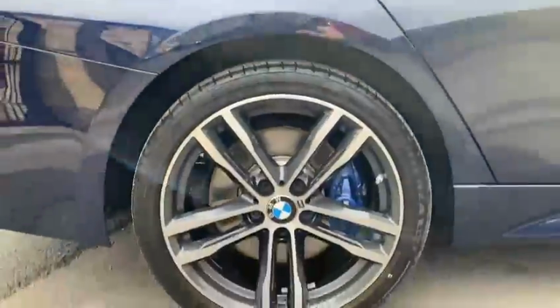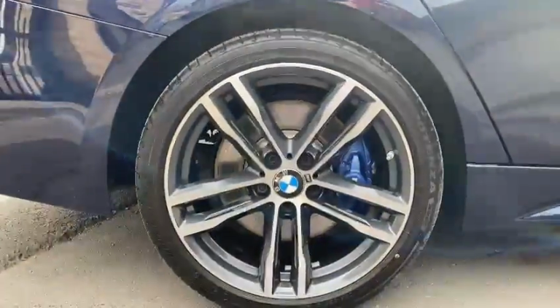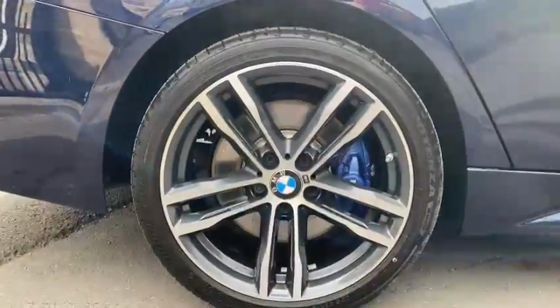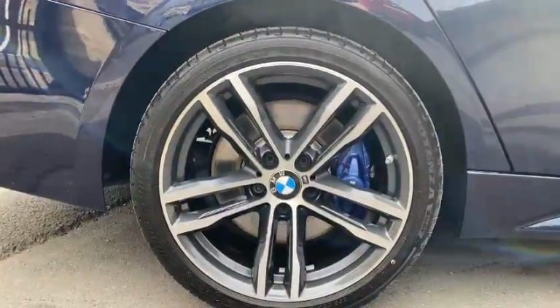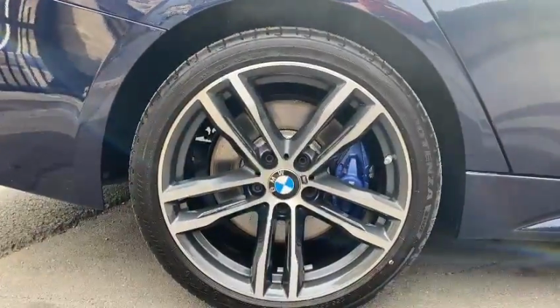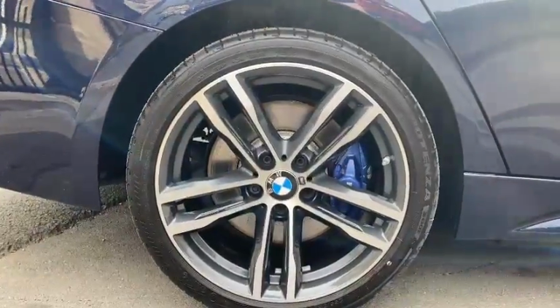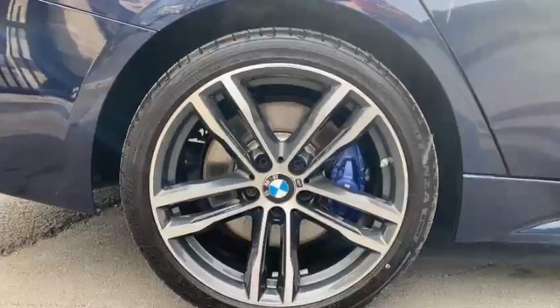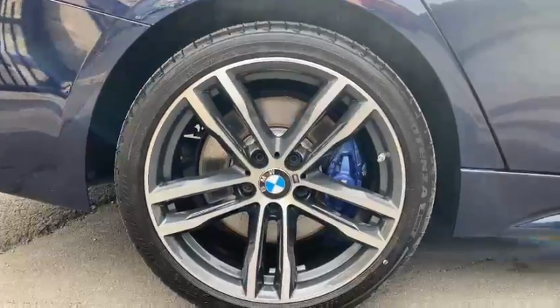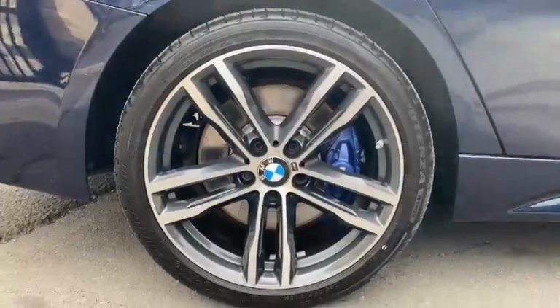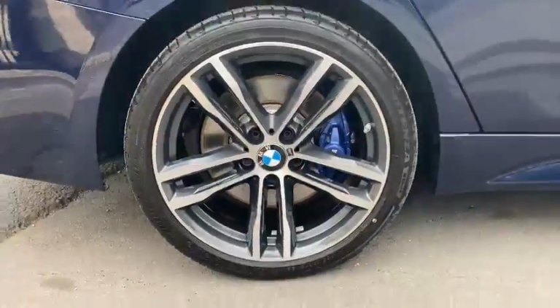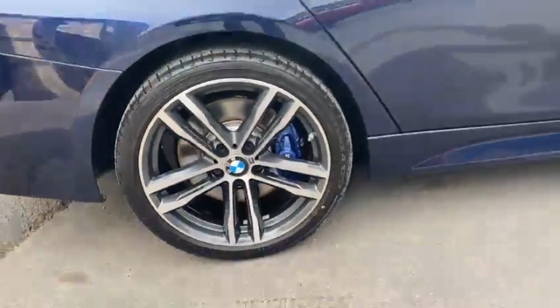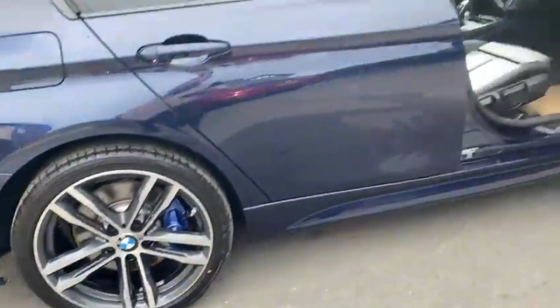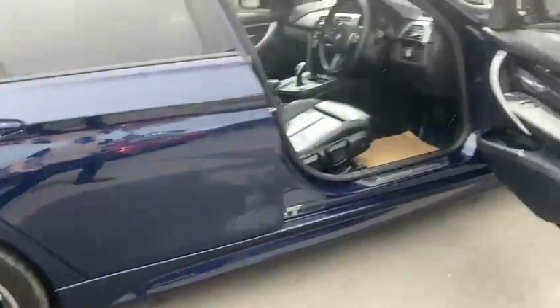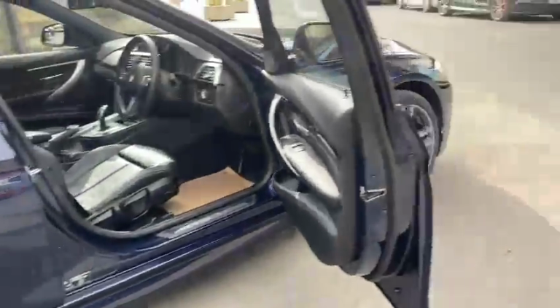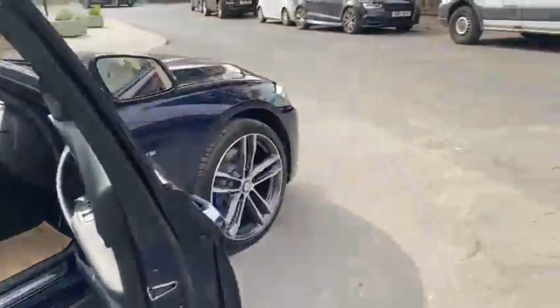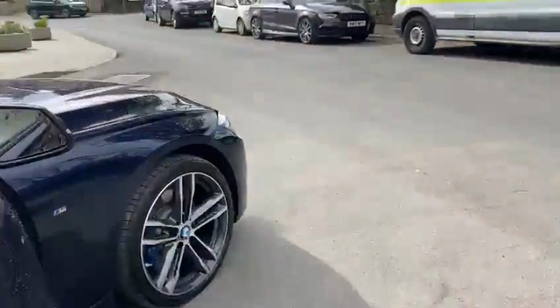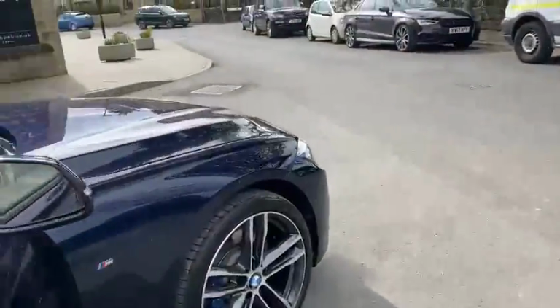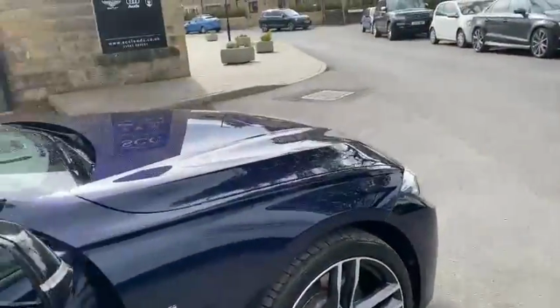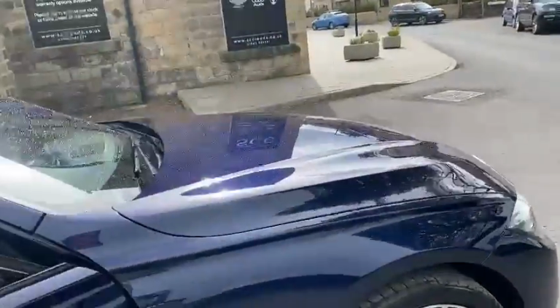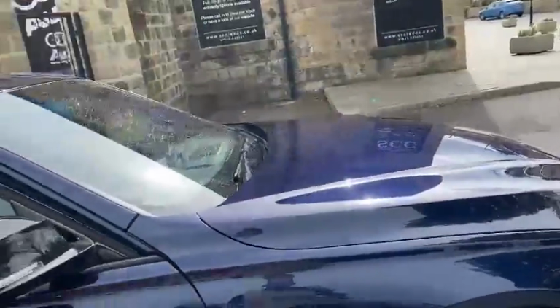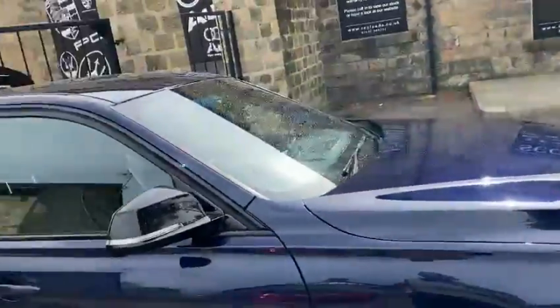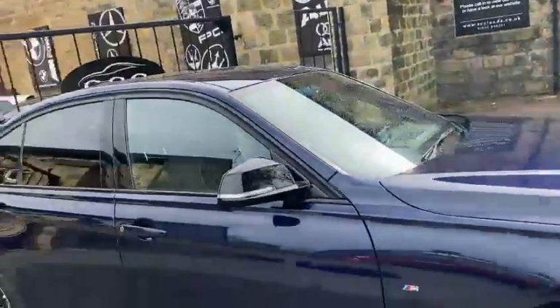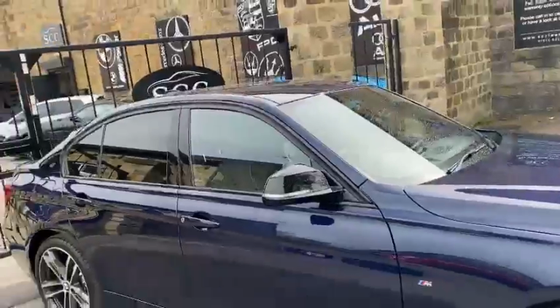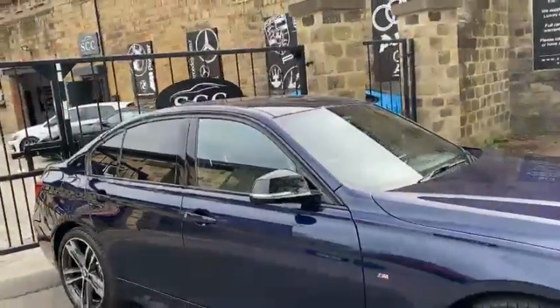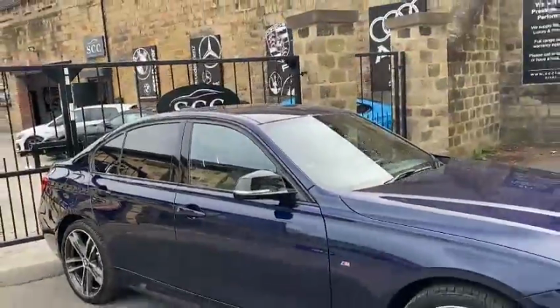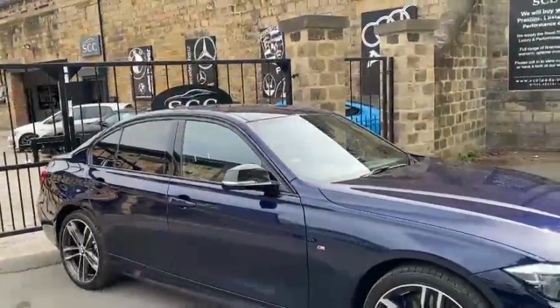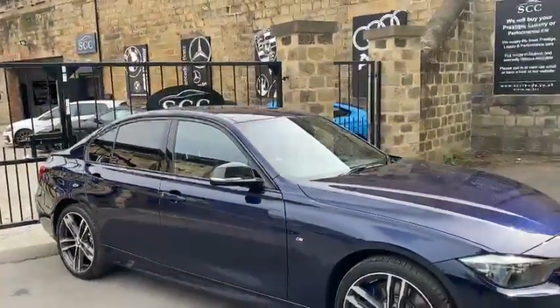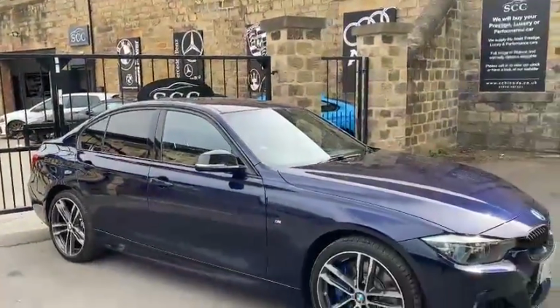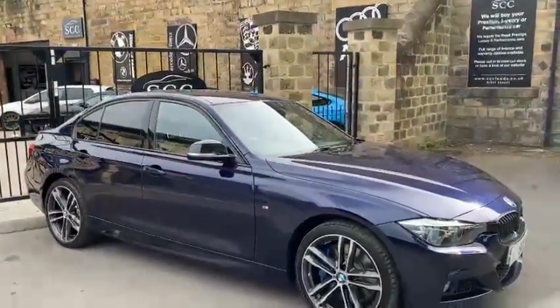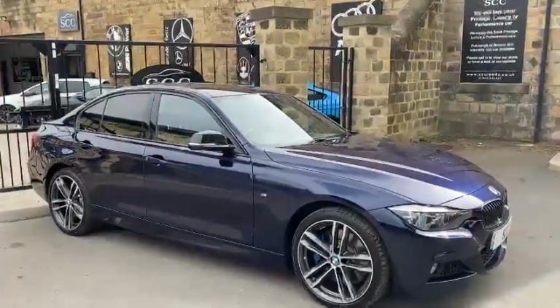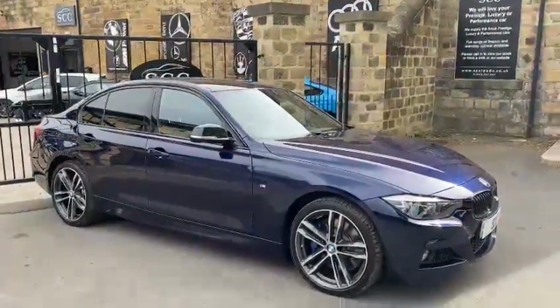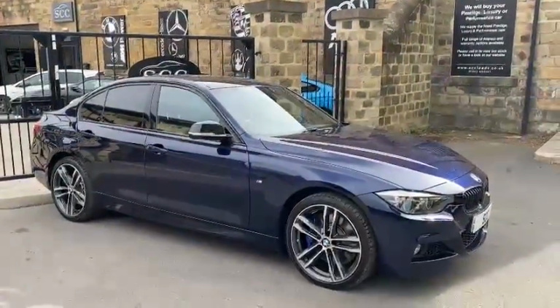As you can see, stunning alloys there. Absolutely stunning car.